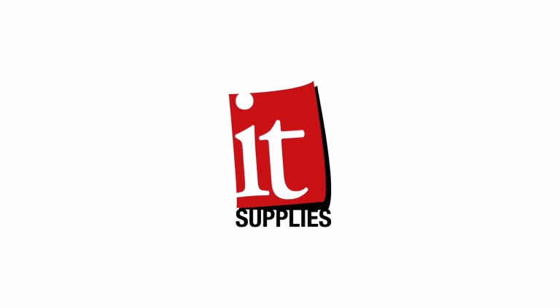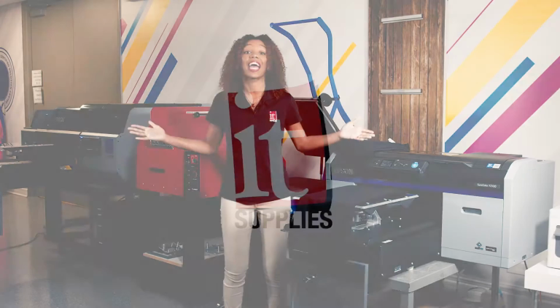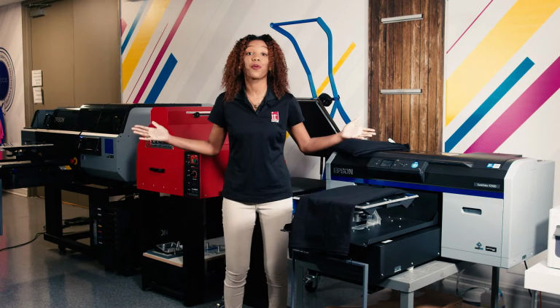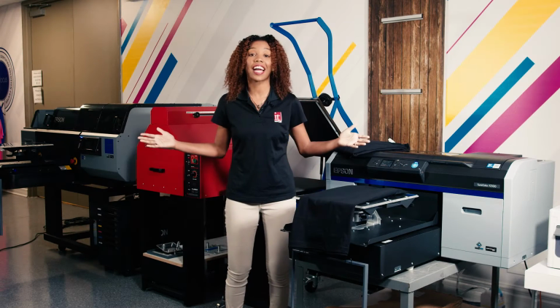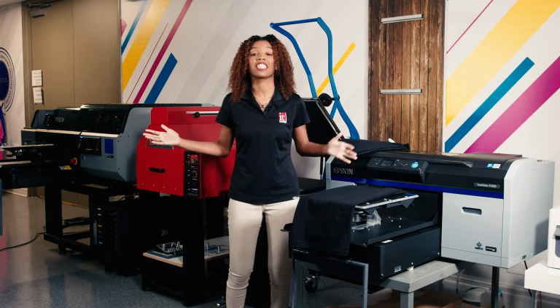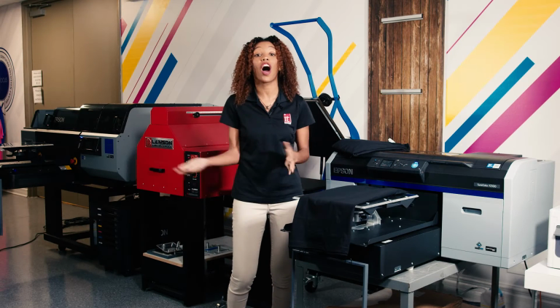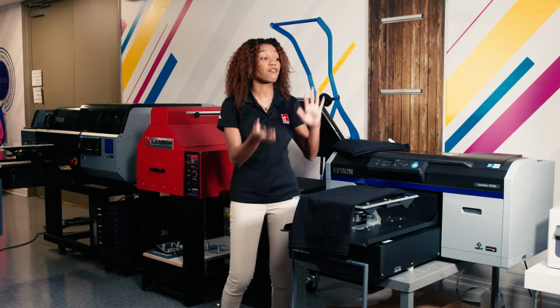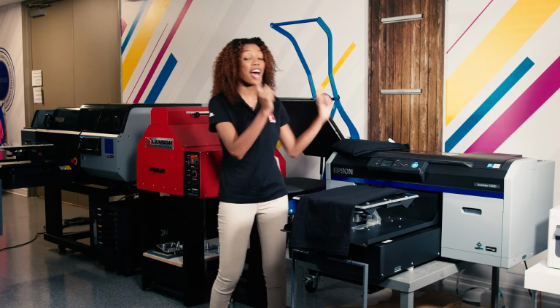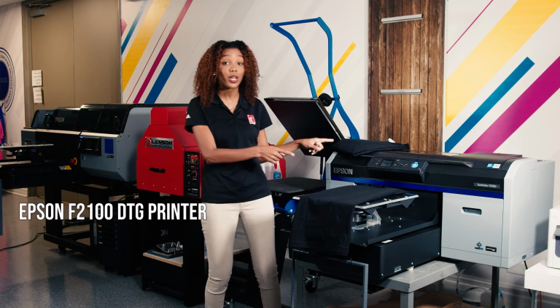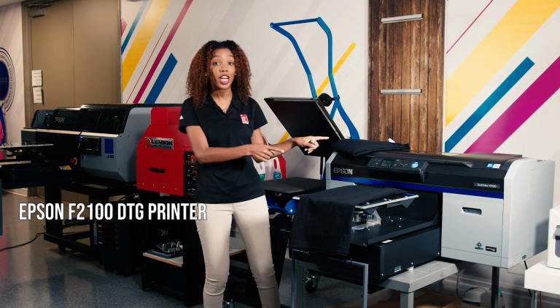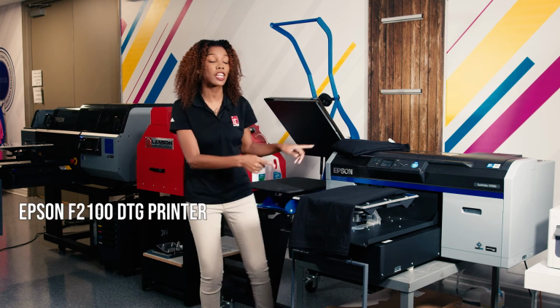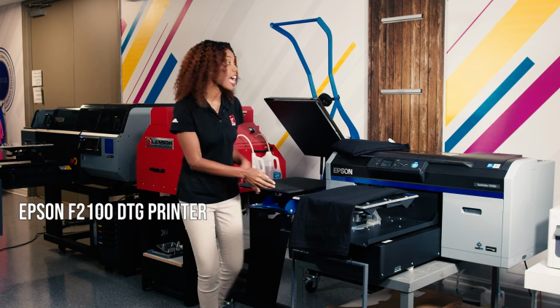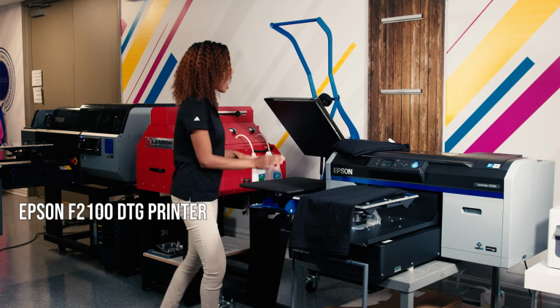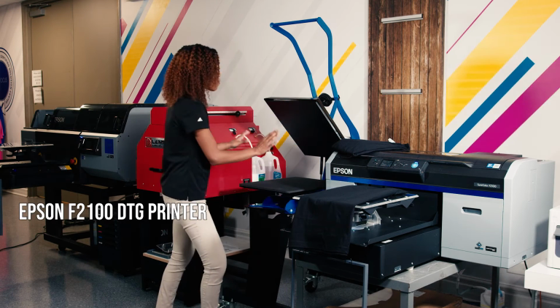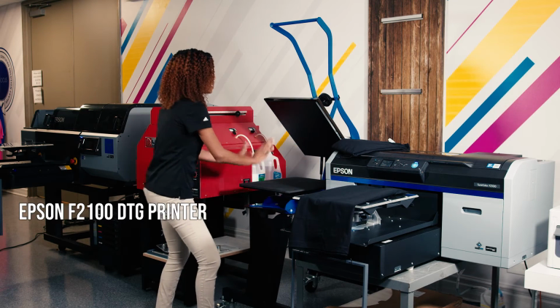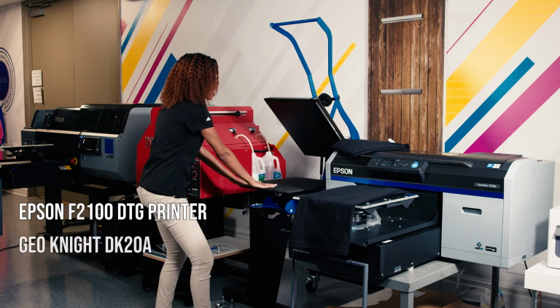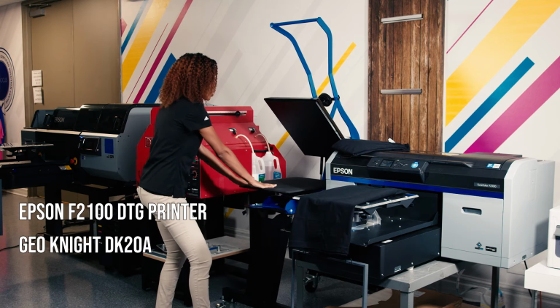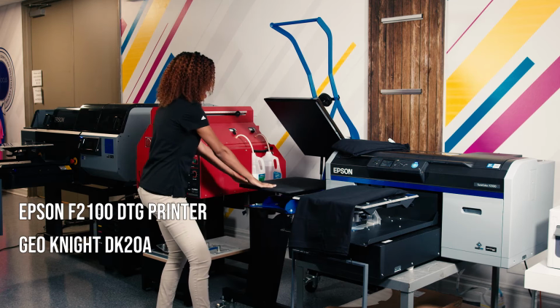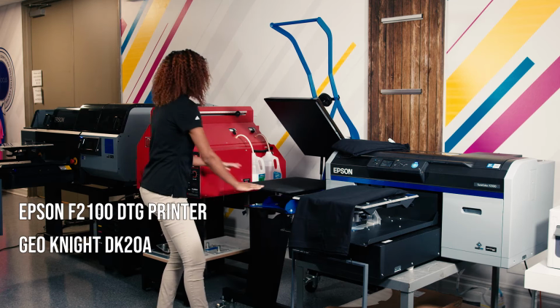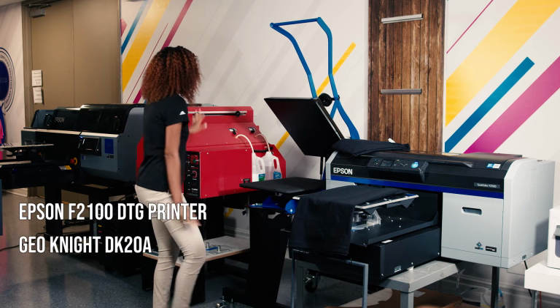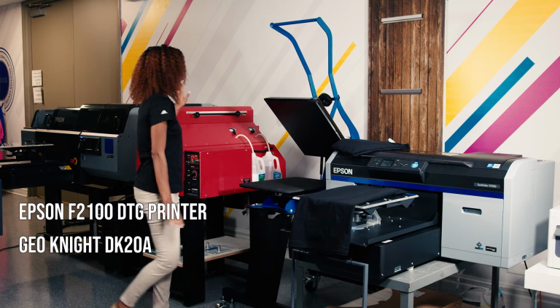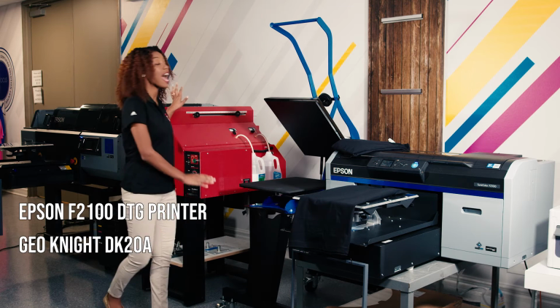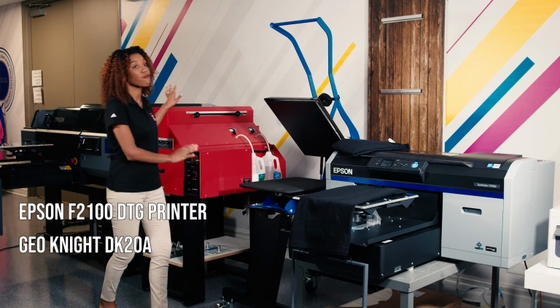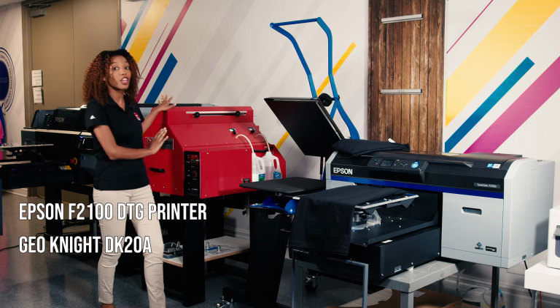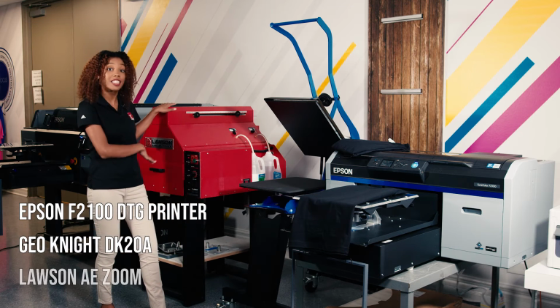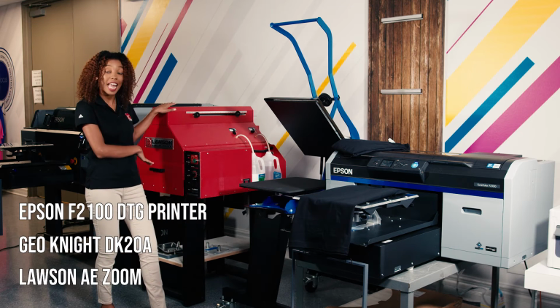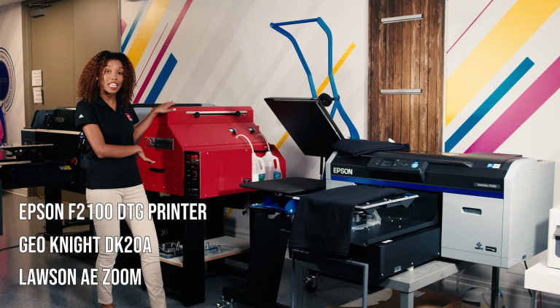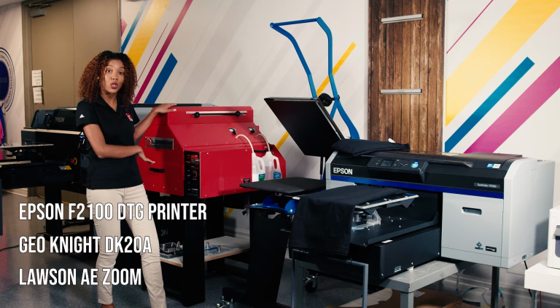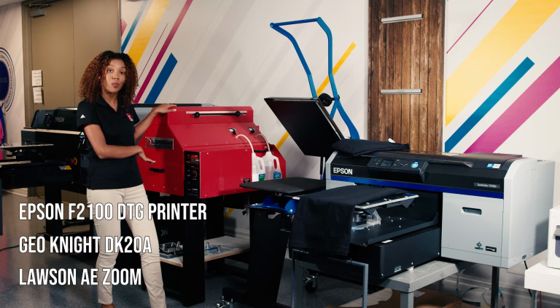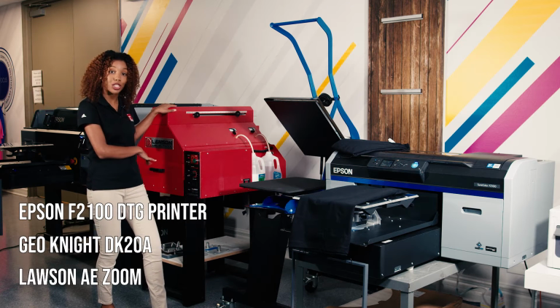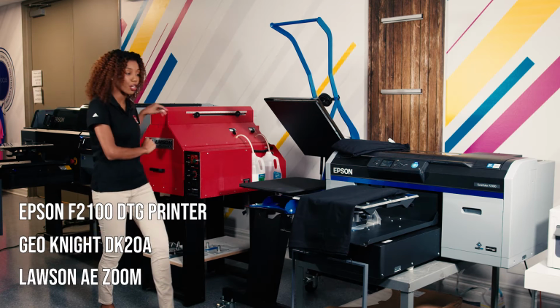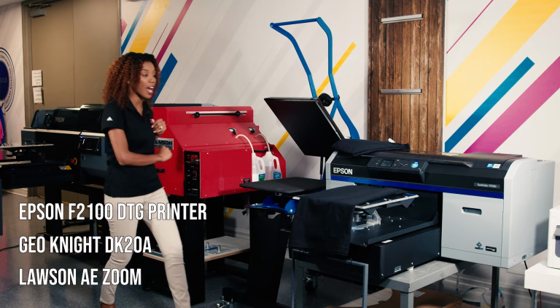Okay, here we are guys. So I have my F2100, I have my DK20A, and I have my Lawson AE Zoom Pre-Treater.